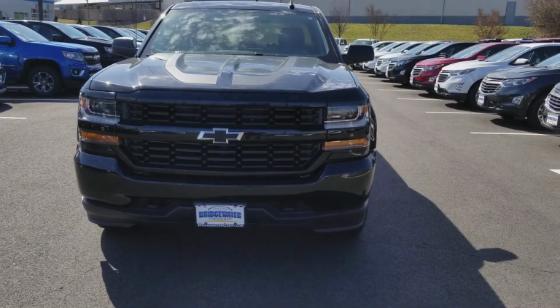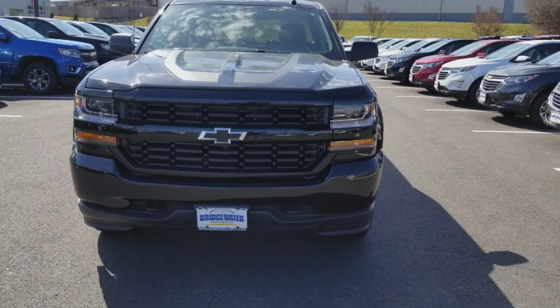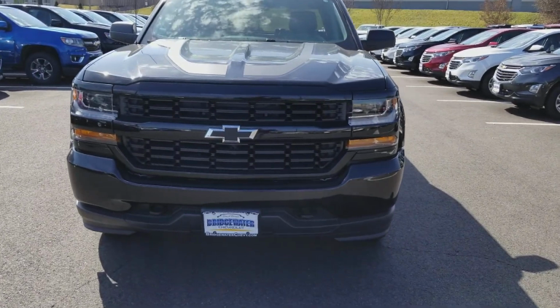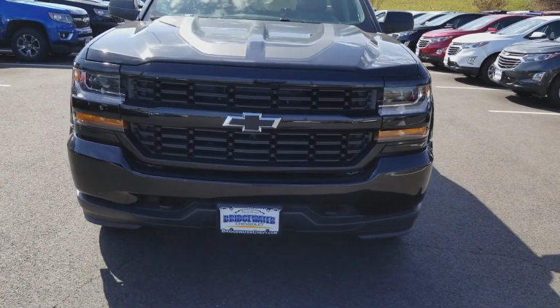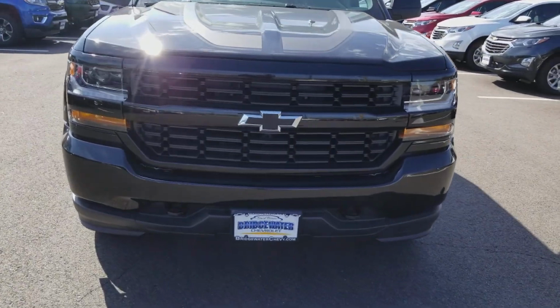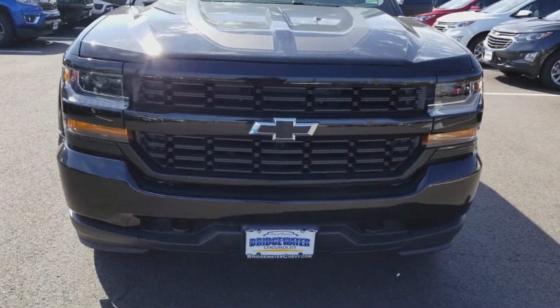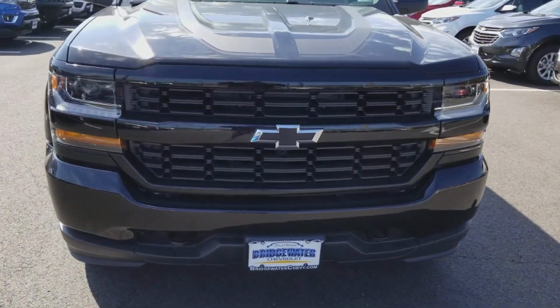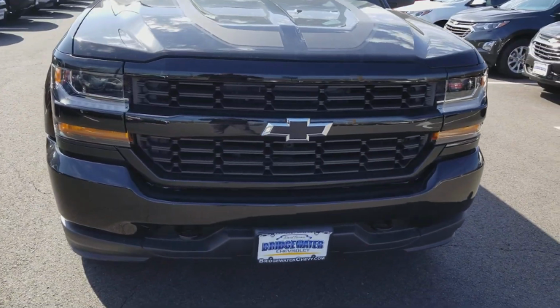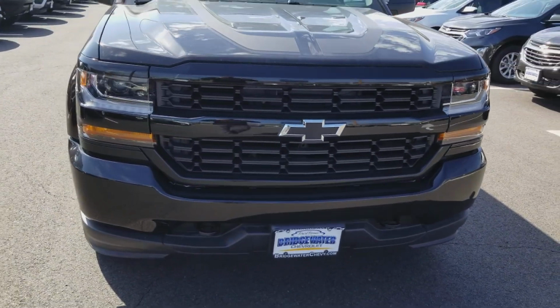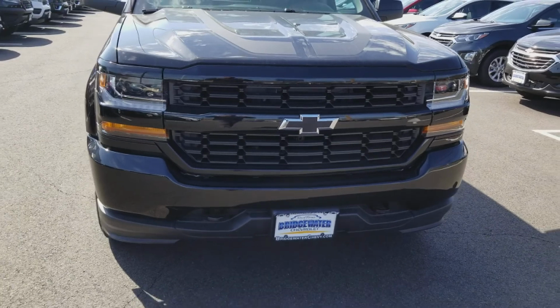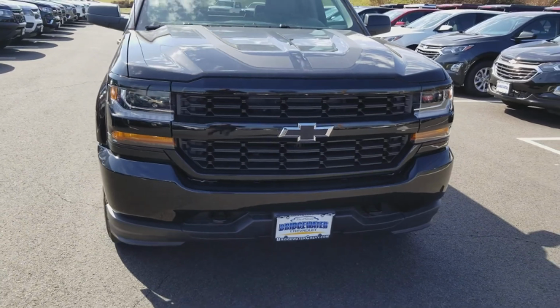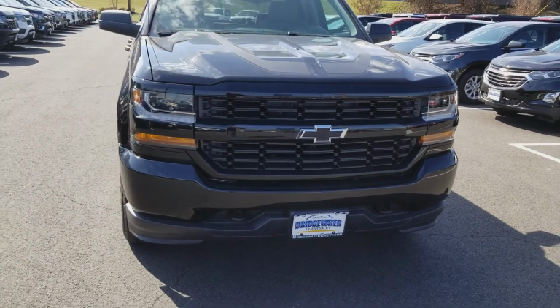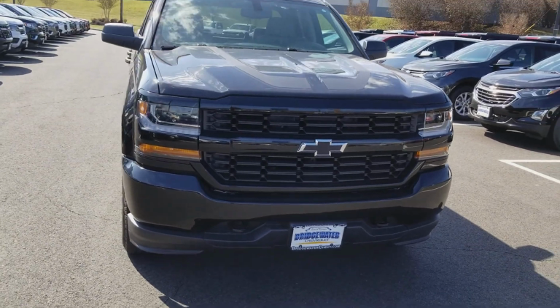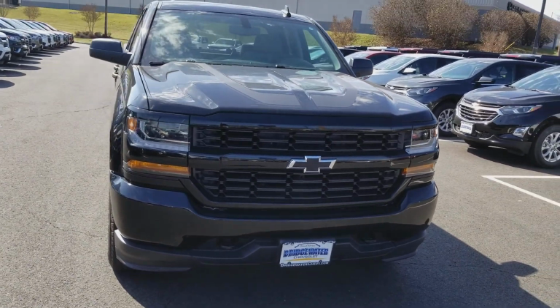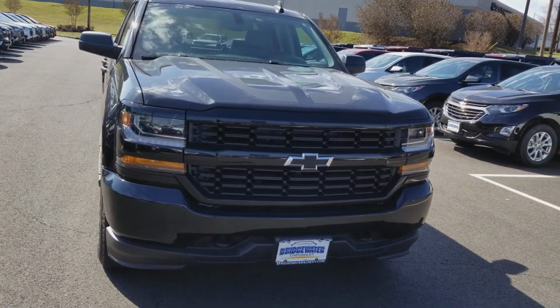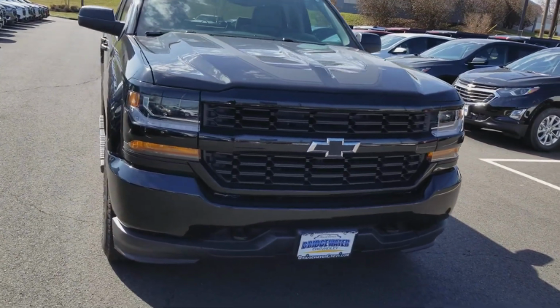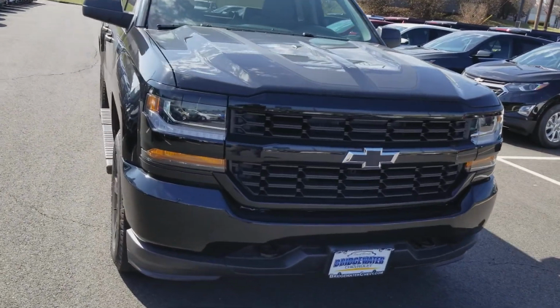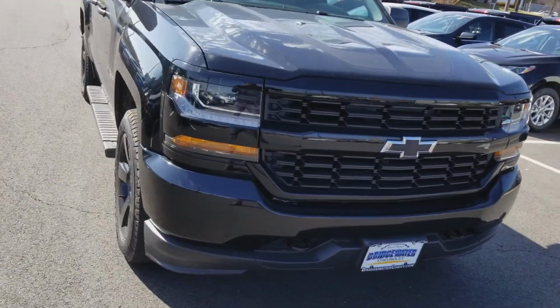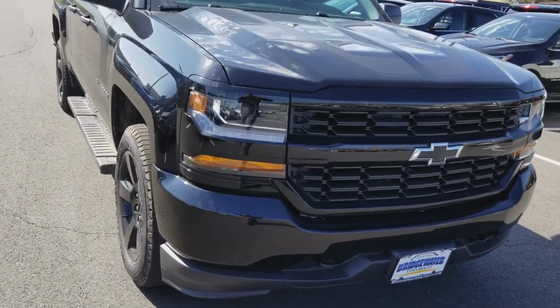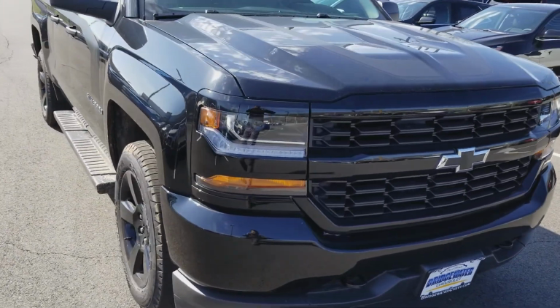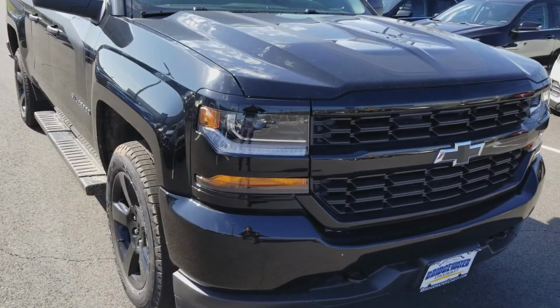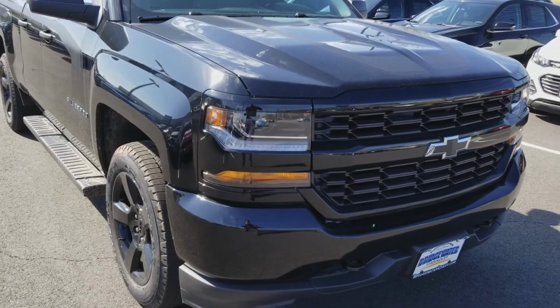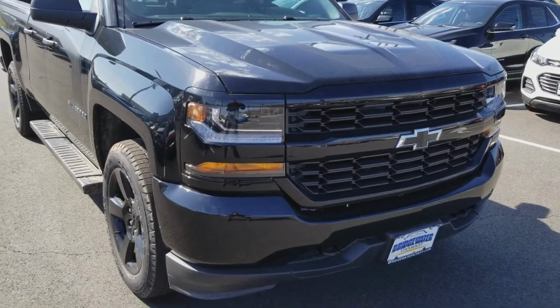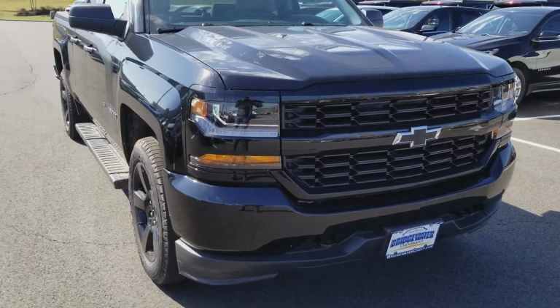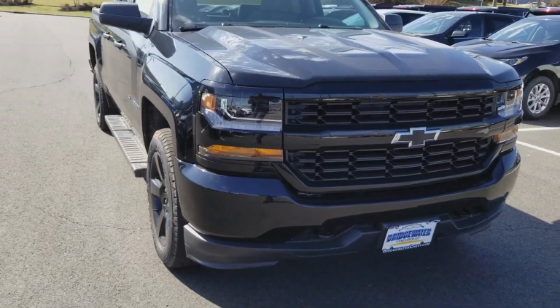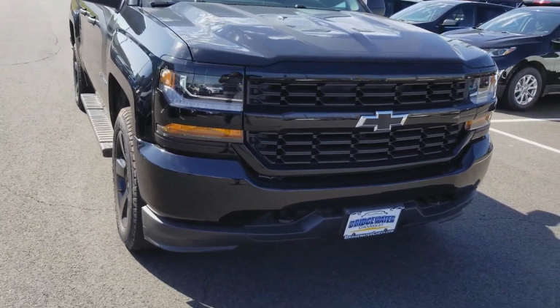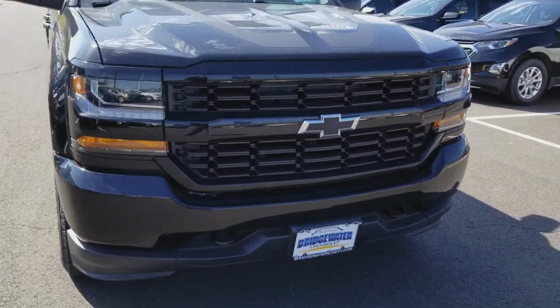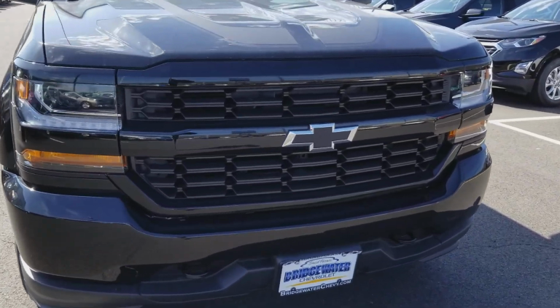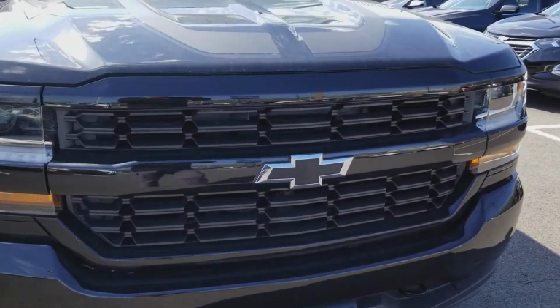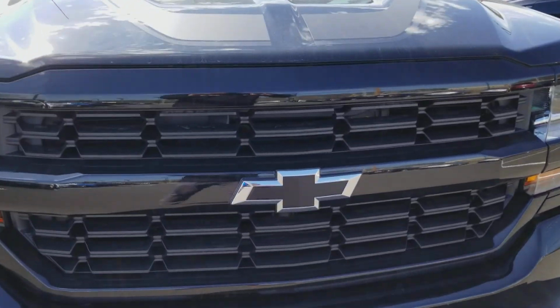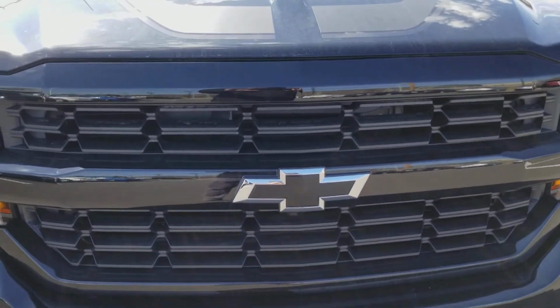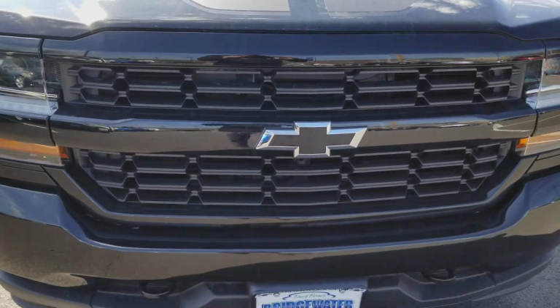Hey Frank, this is Sayah at Bridgewater Chevrolet here. Just want to shoot over this video review of this 2018 Silverado 1500 Midnight Edition. It's got the black bow ties right here. As you can see, it's one of a kind.